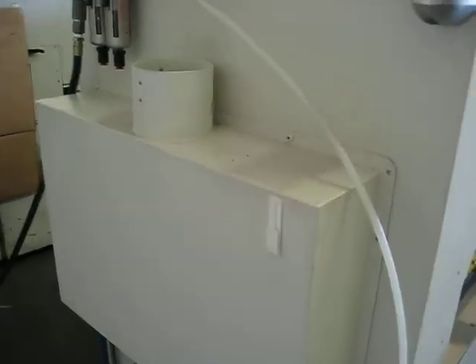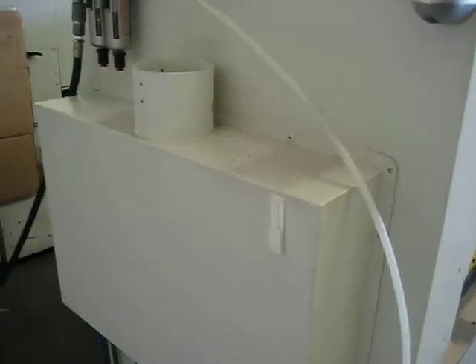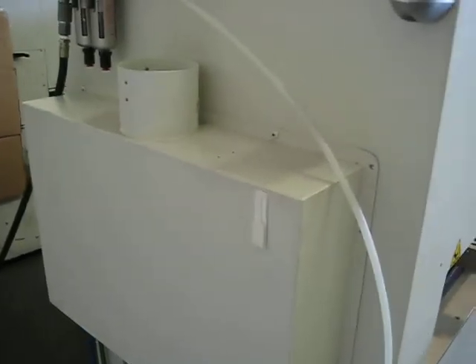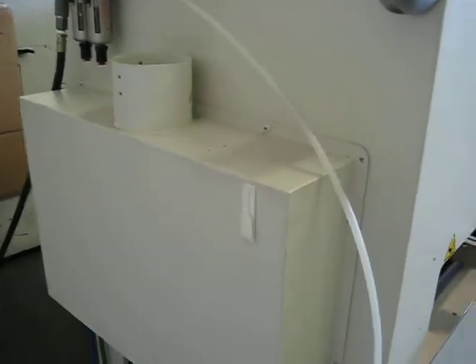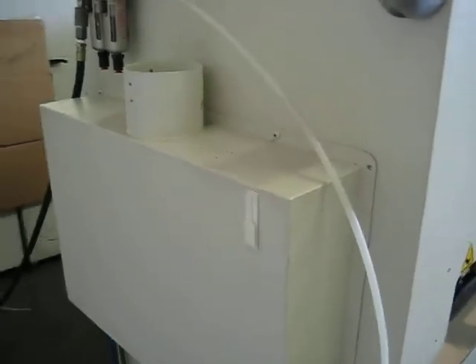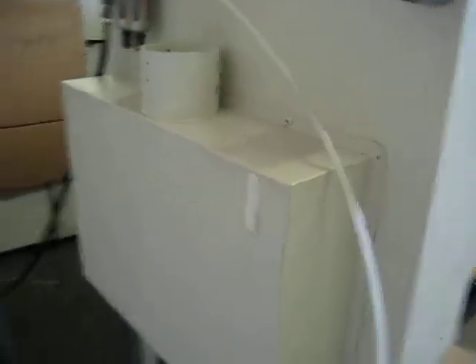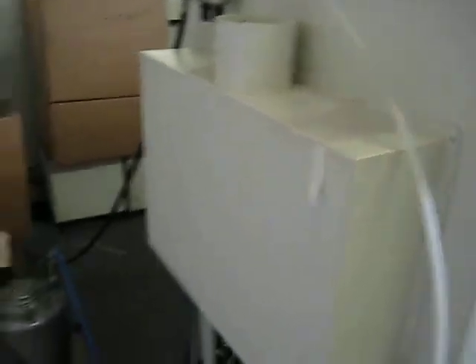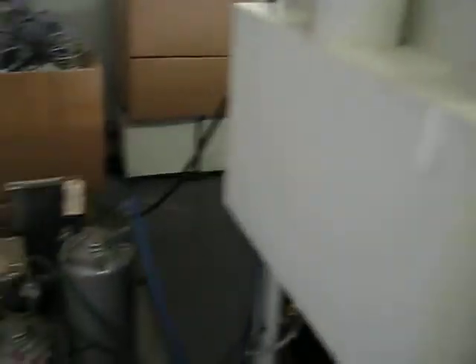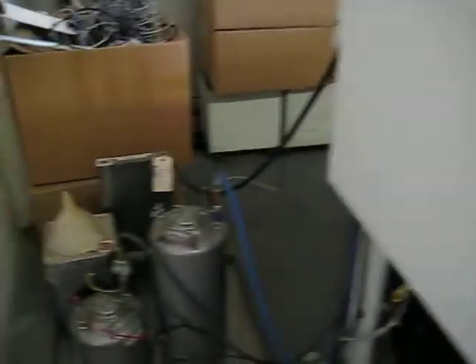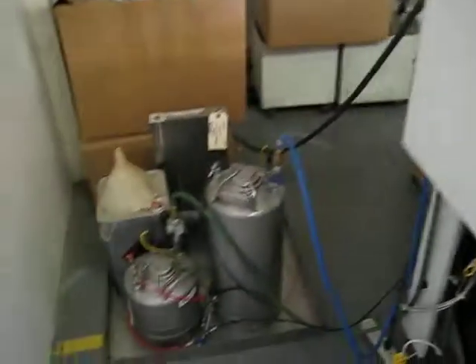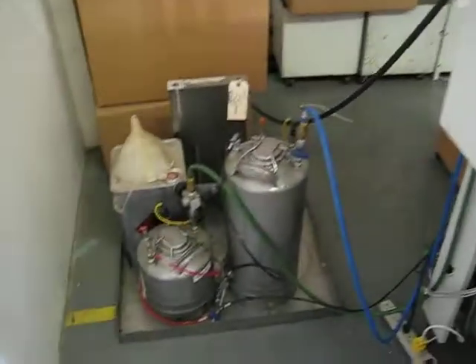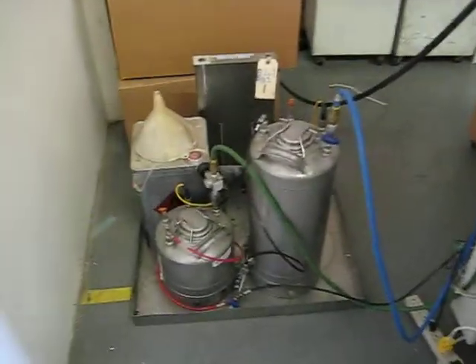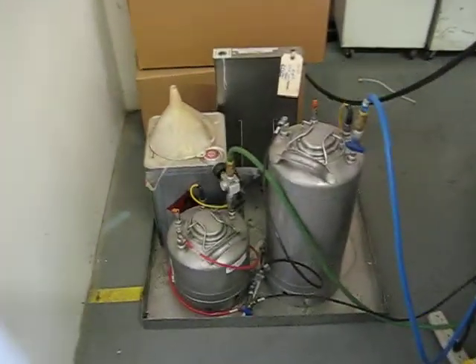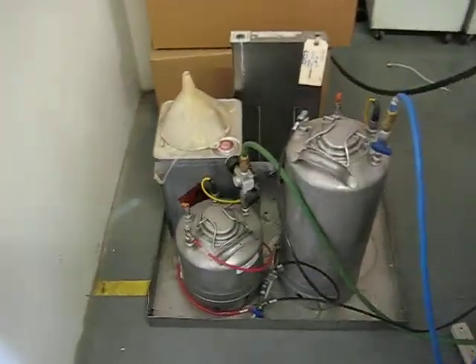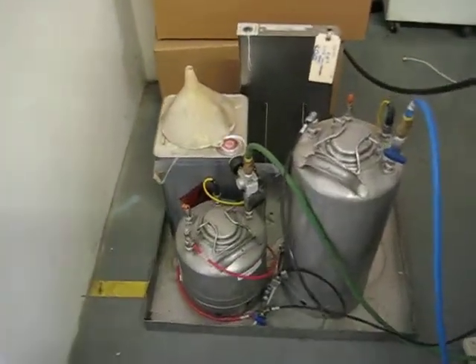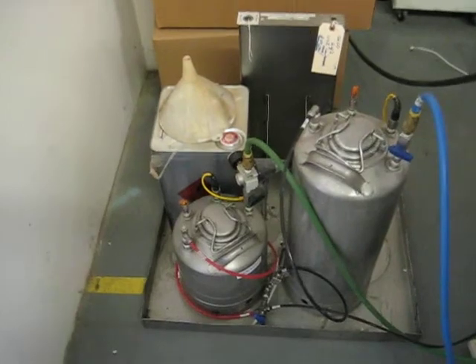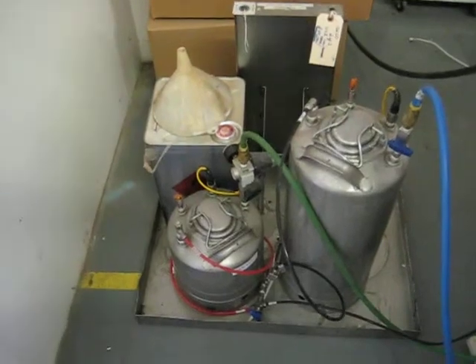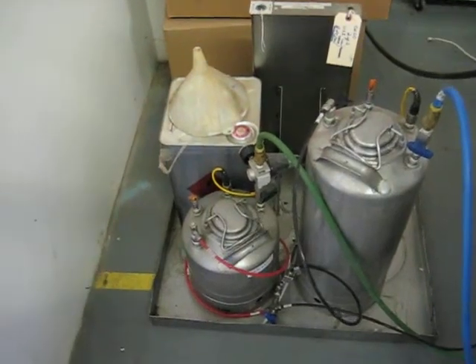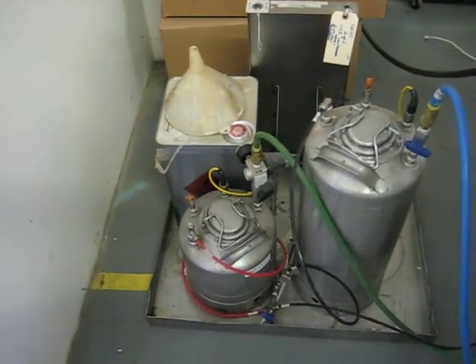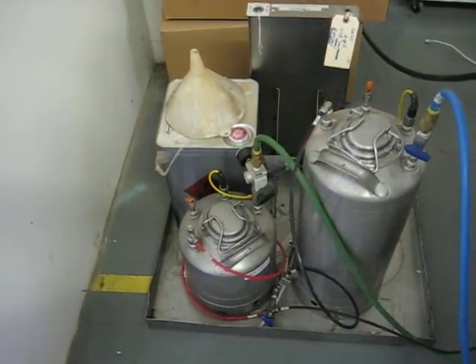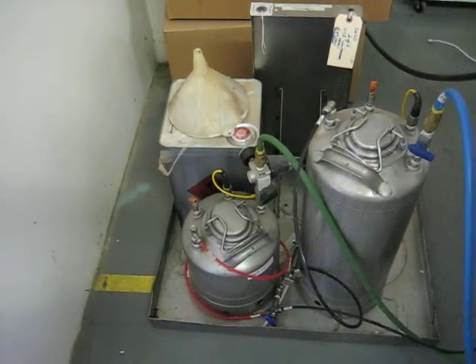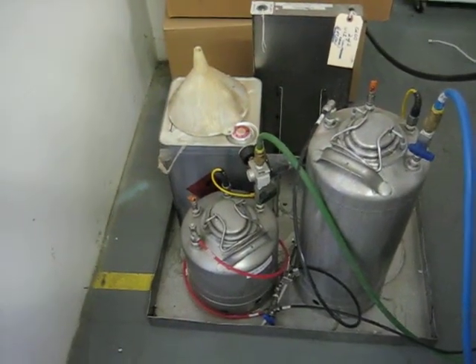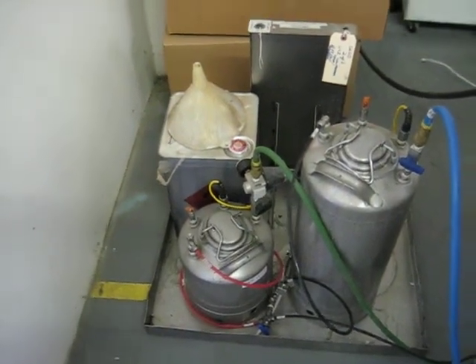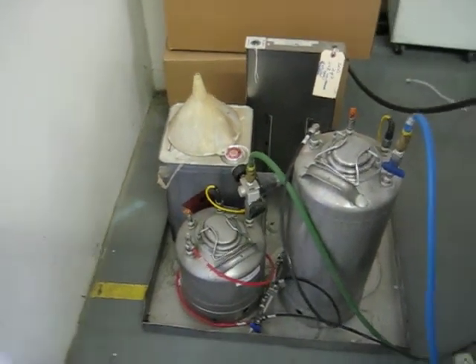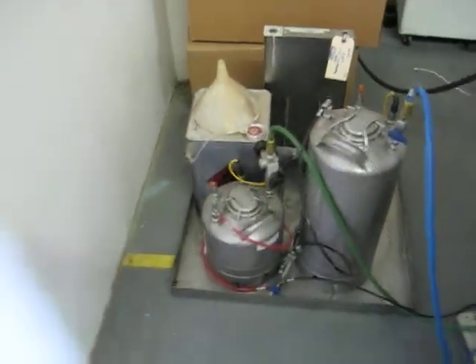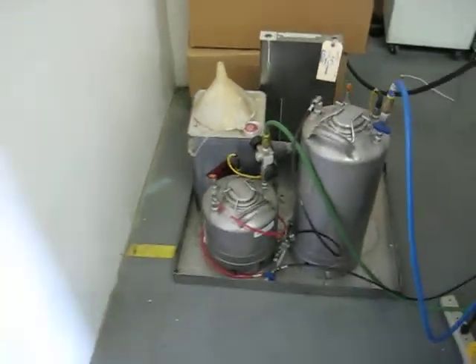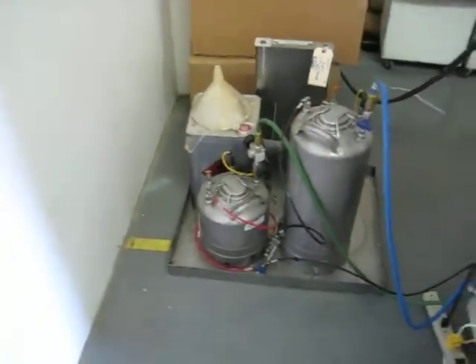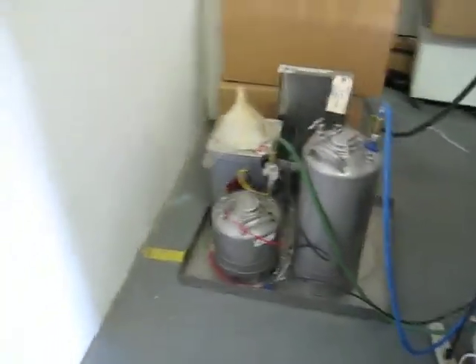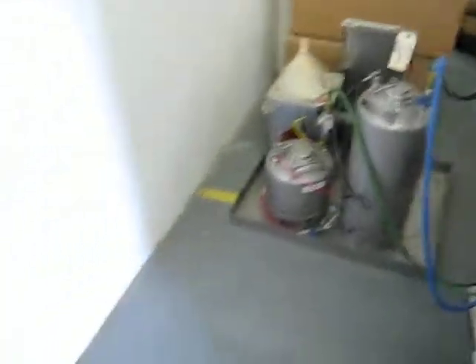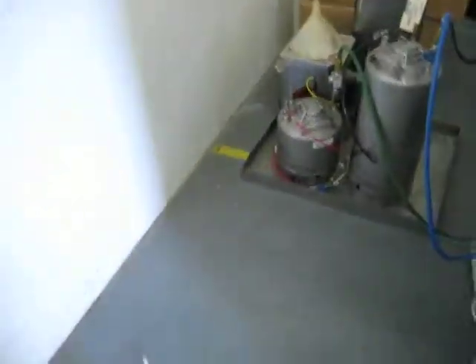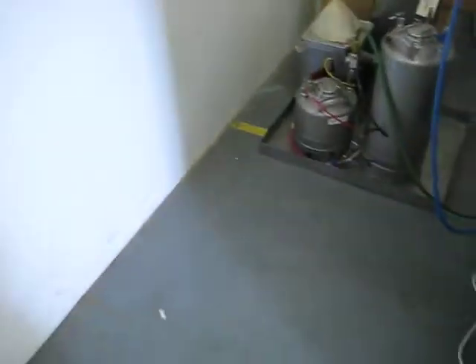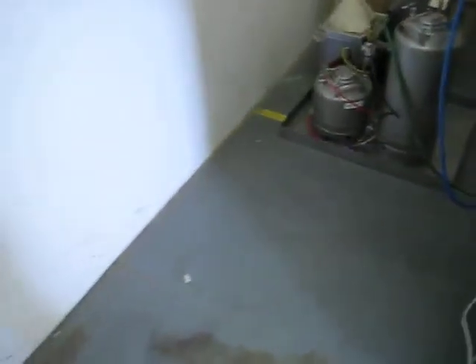Exhausting assists in removing fumes from the machine. Two stainless steel tanks — one for coating and one for solvent — are included along with a stainless steel drip charge.